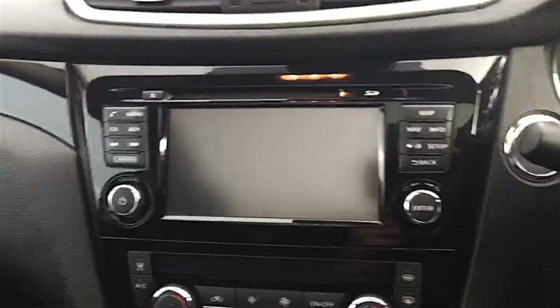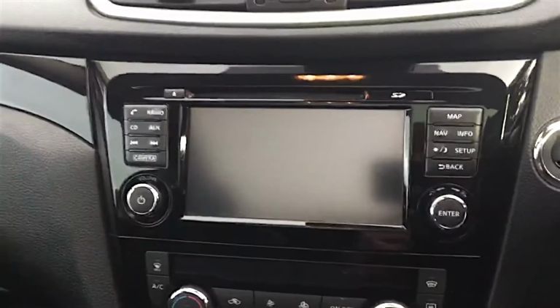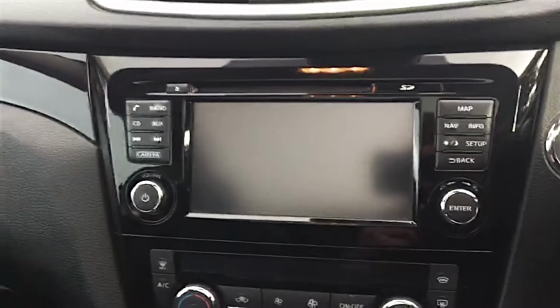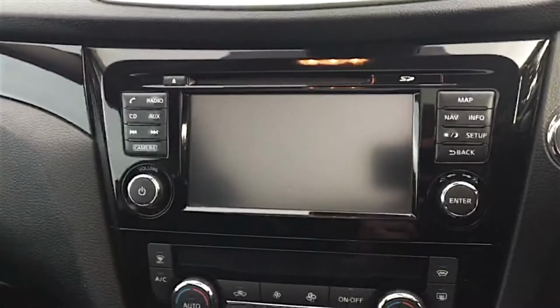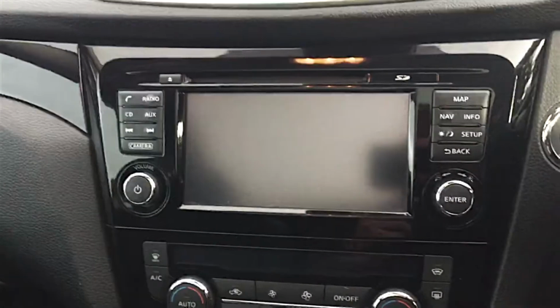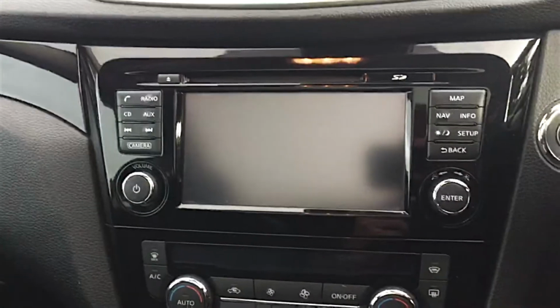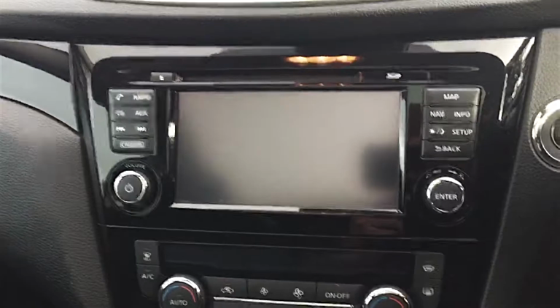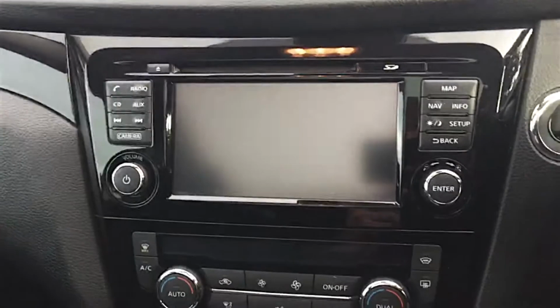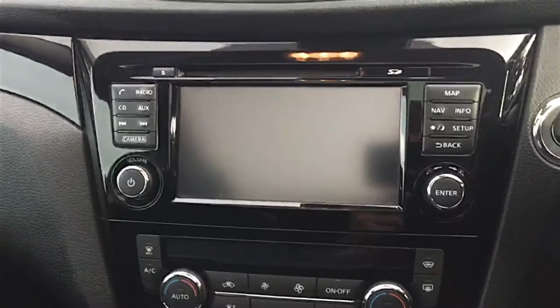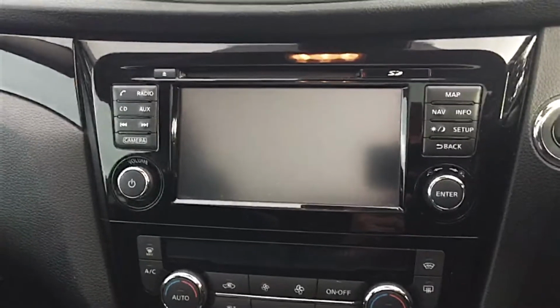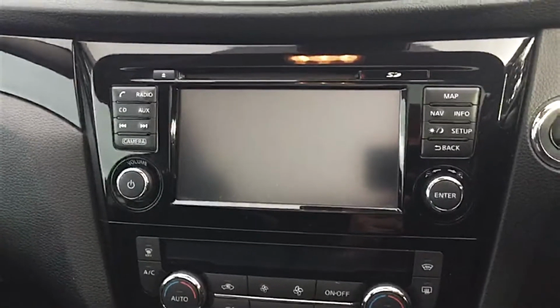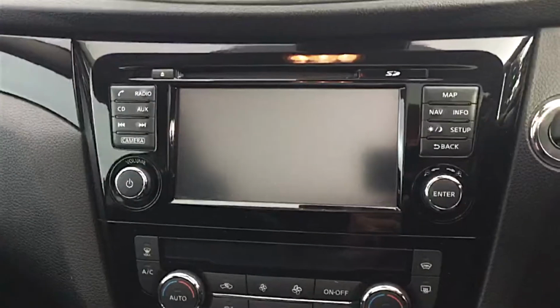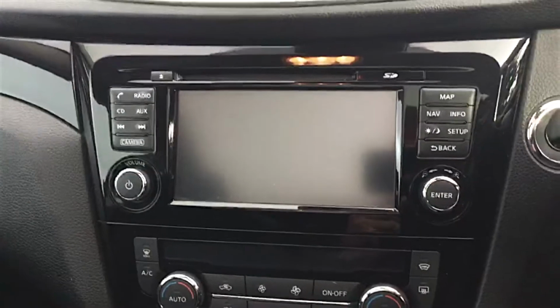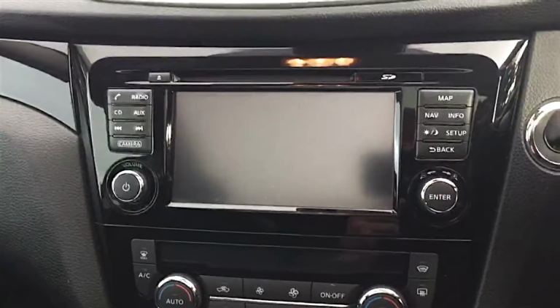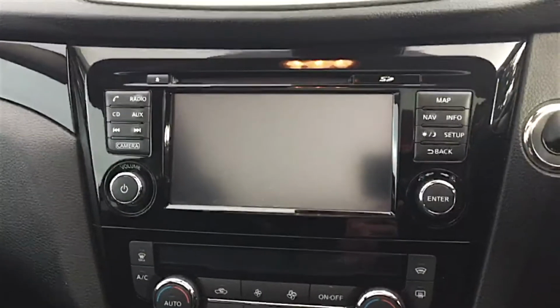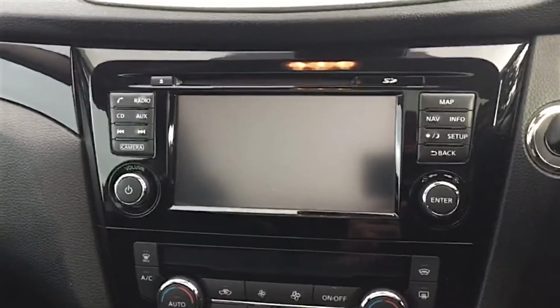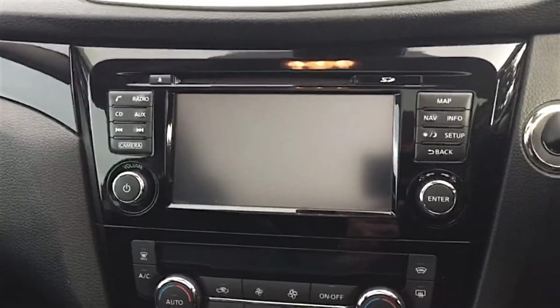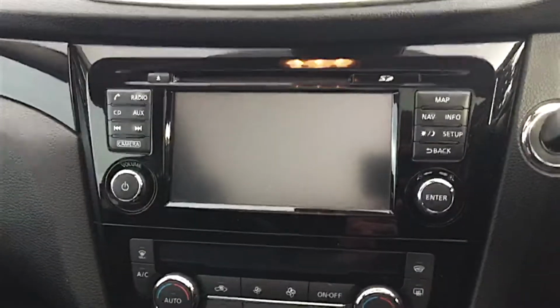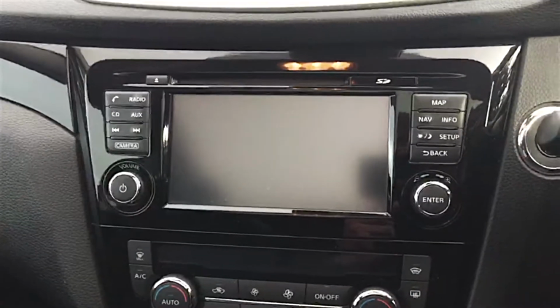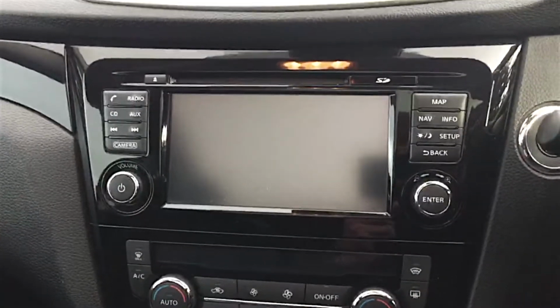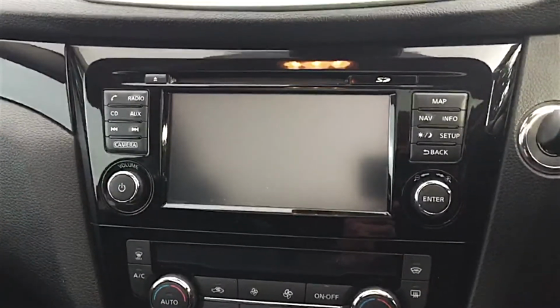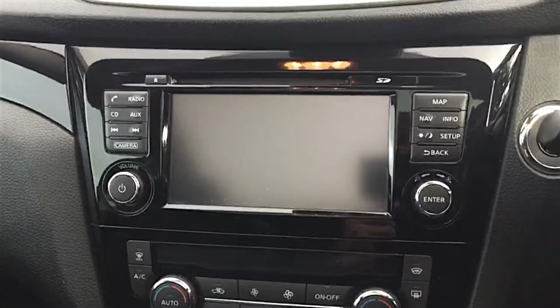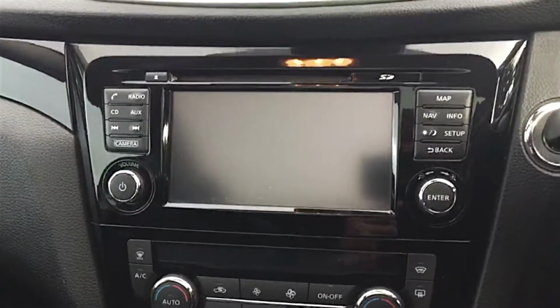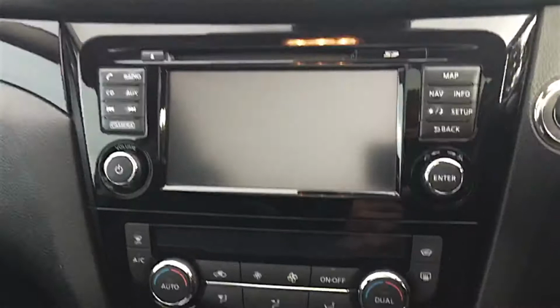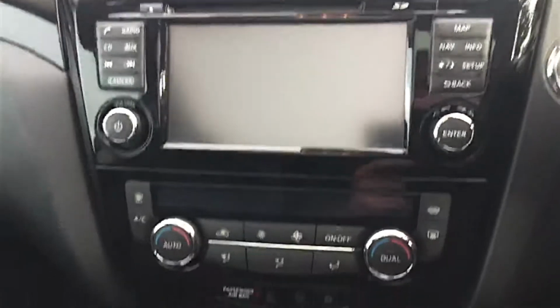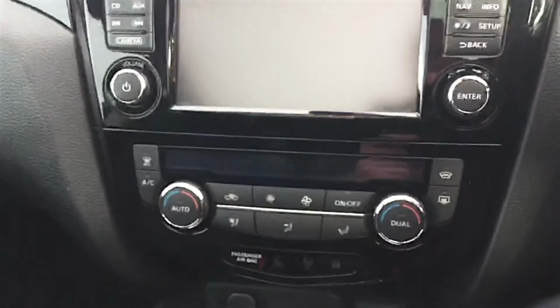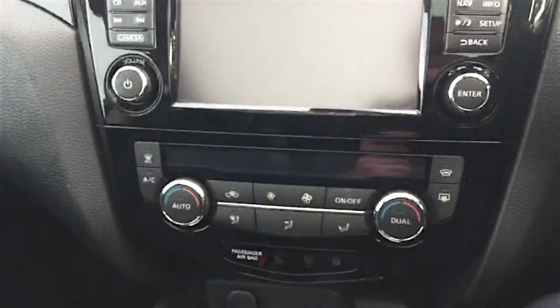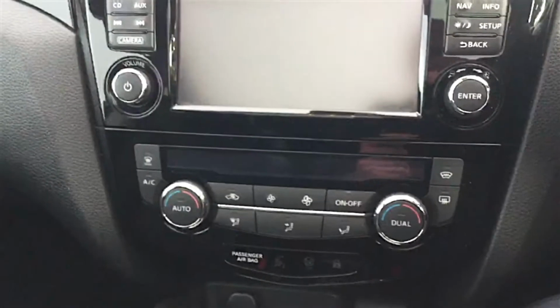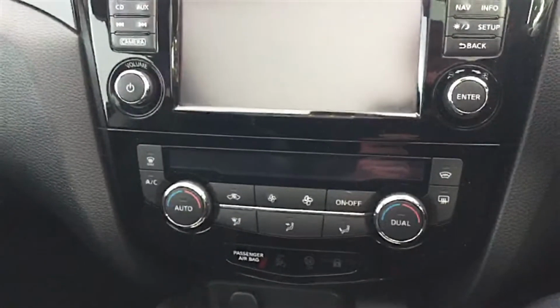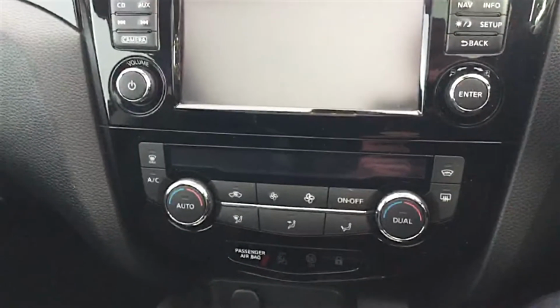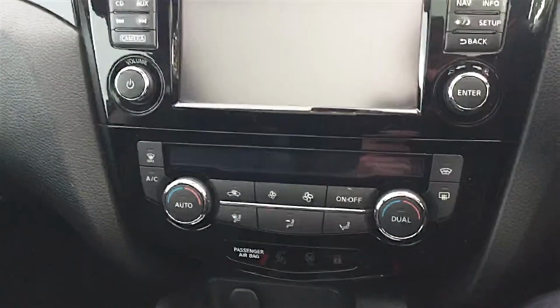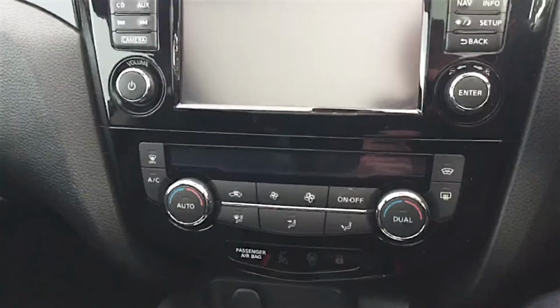In the middle of the car you've also got the built-in sat nav with full phone integration, and it also displays all the information for the cameras. Underneath that is the dual-zone air conditioning climate control.